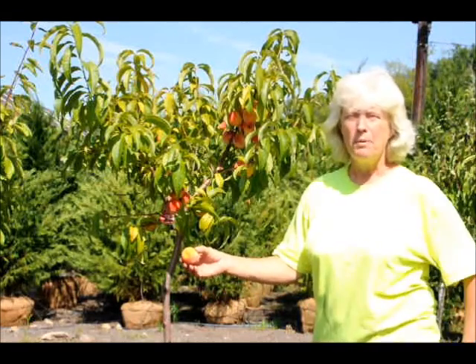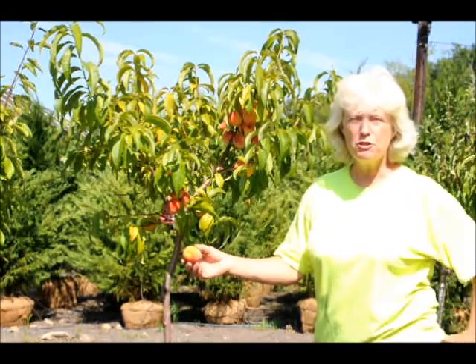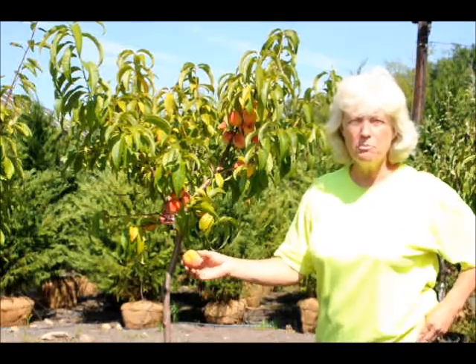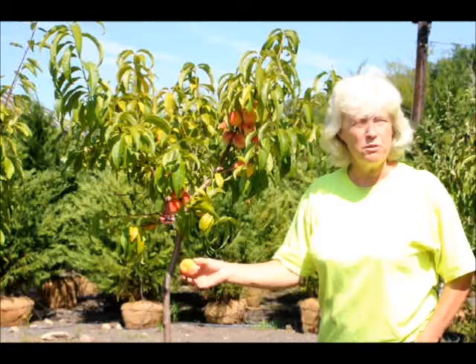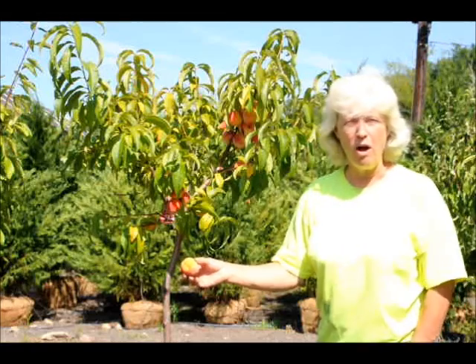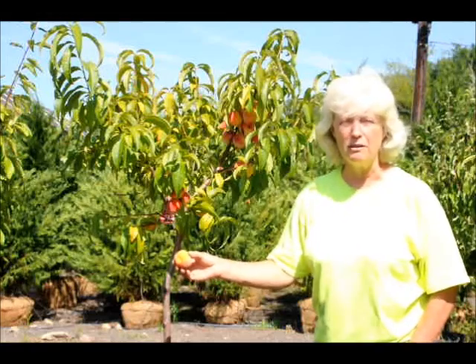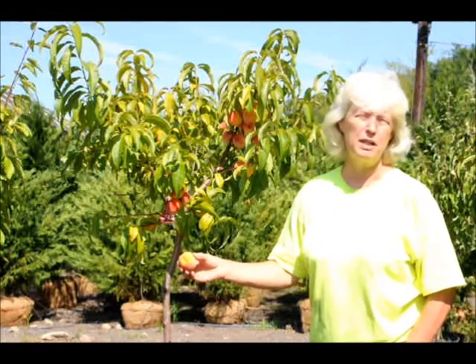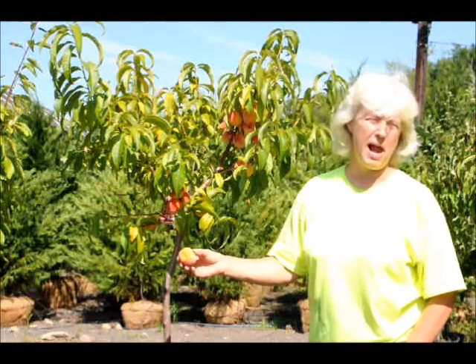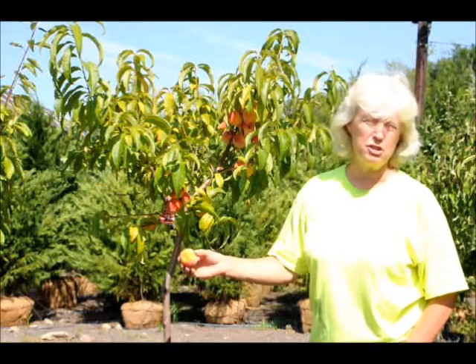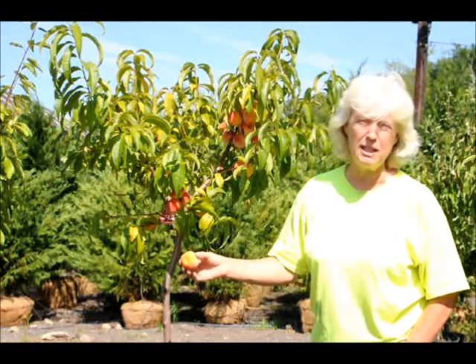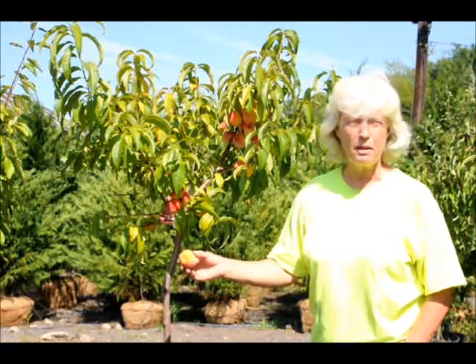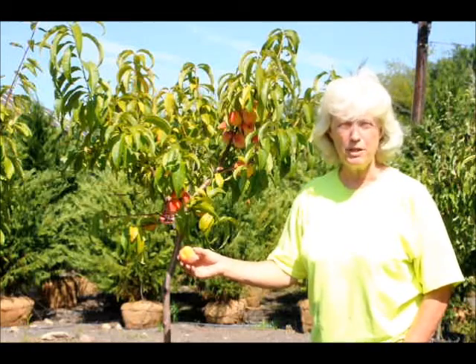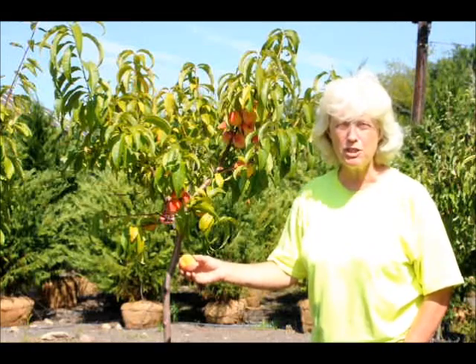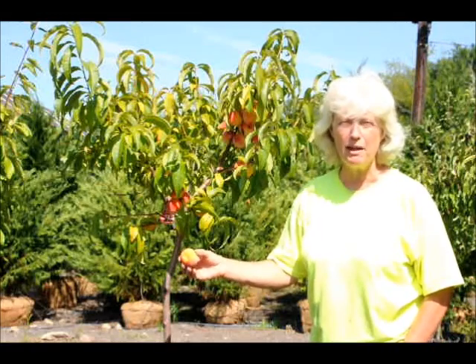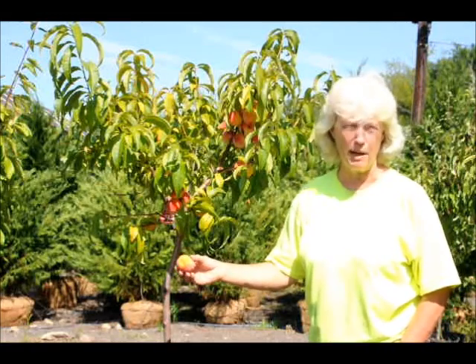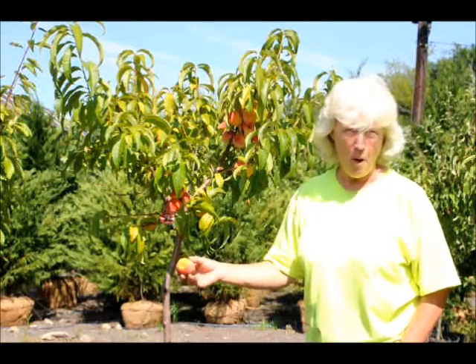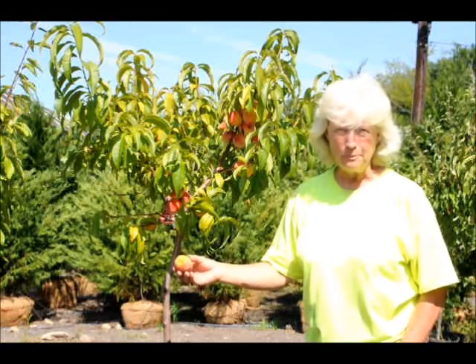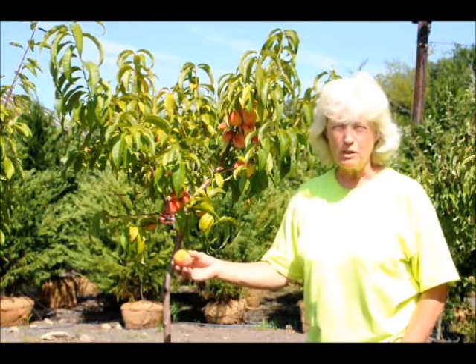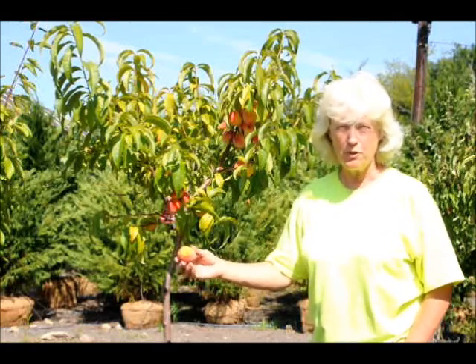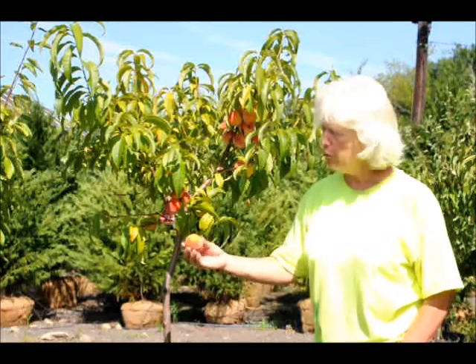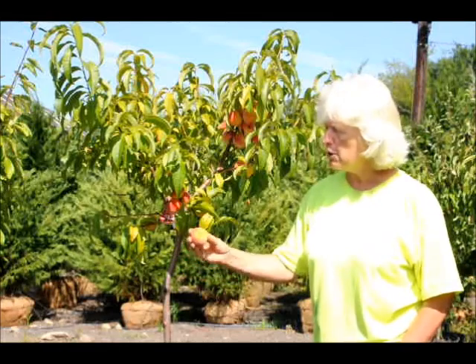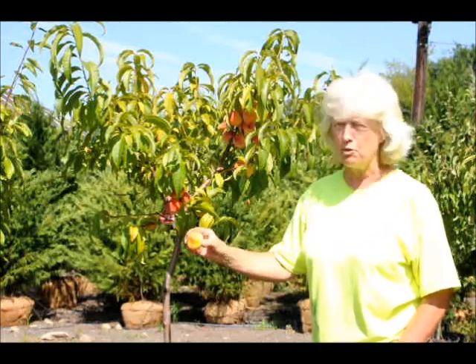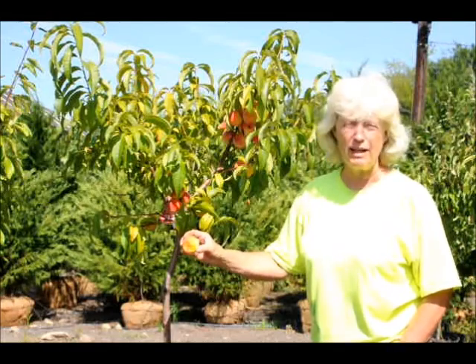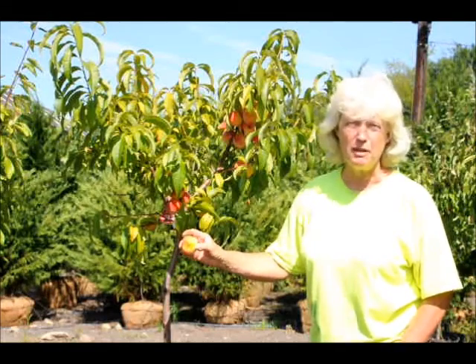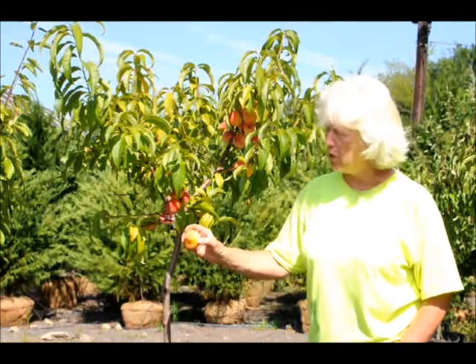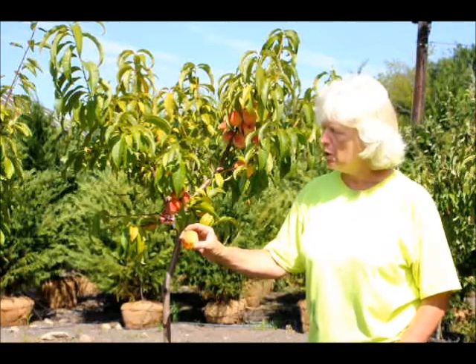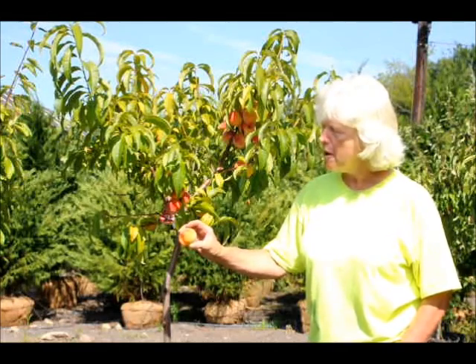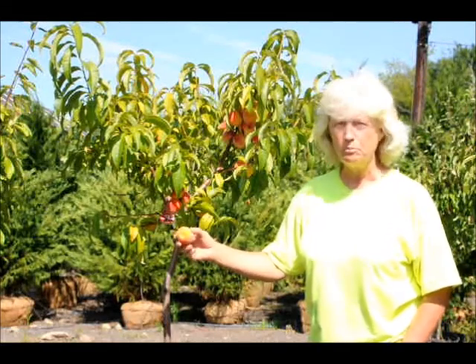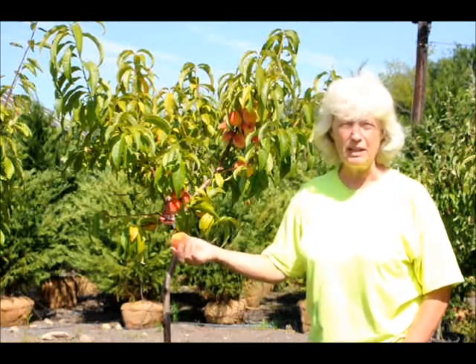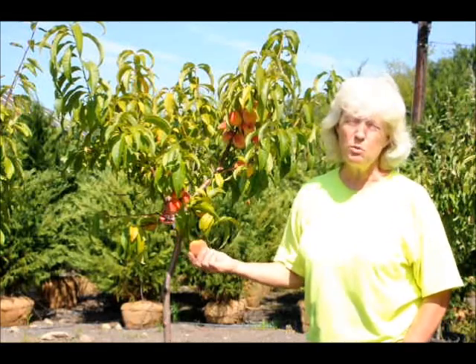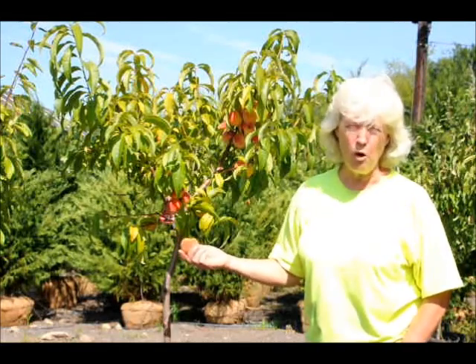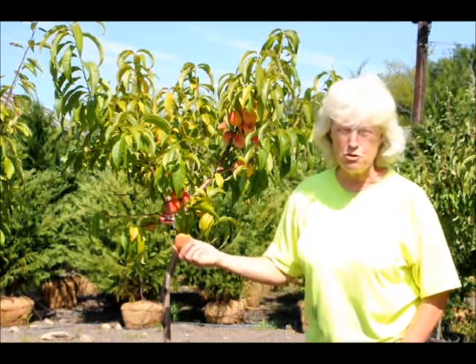Peaches are known to be high in vitamin A and C, potassium, and fiber, so they're very good for you. You can raise them in your own yard and eat them right off the tree.